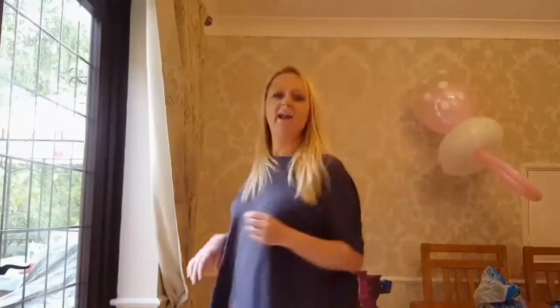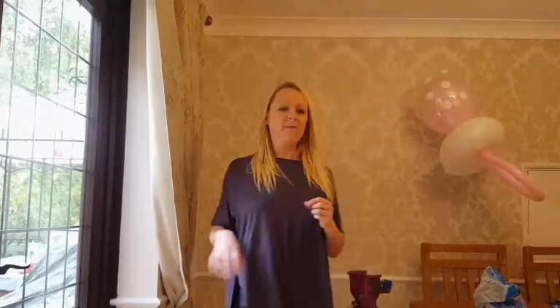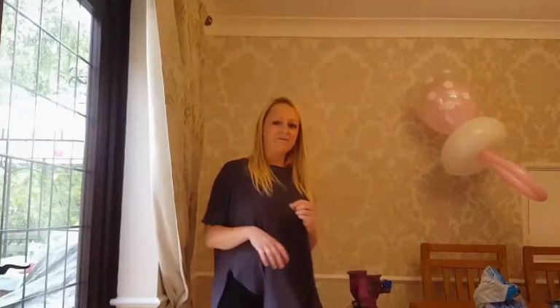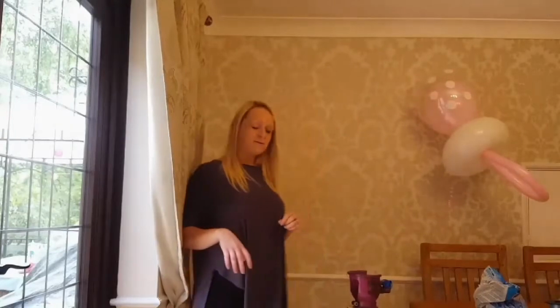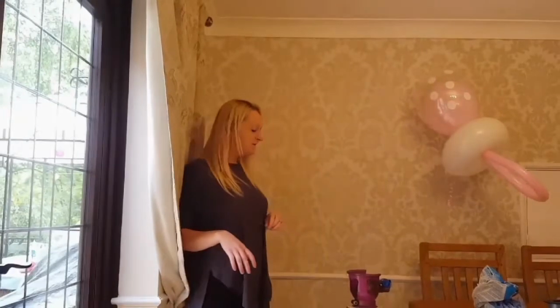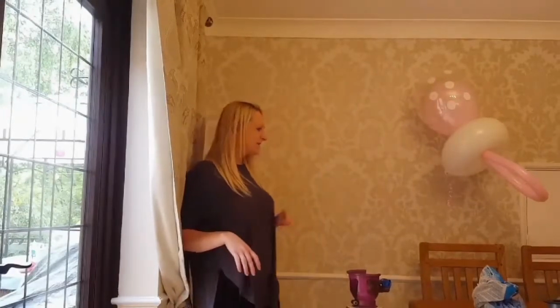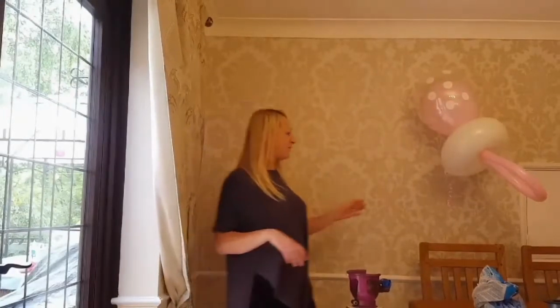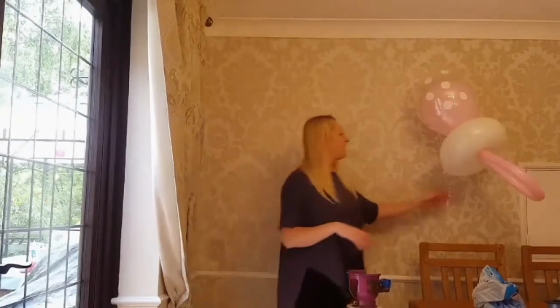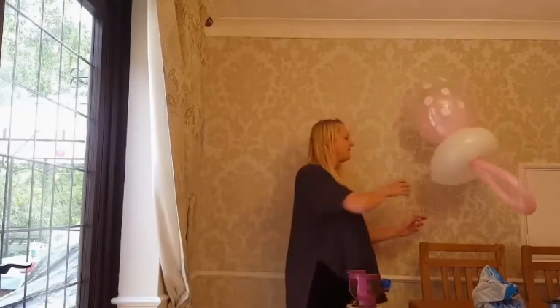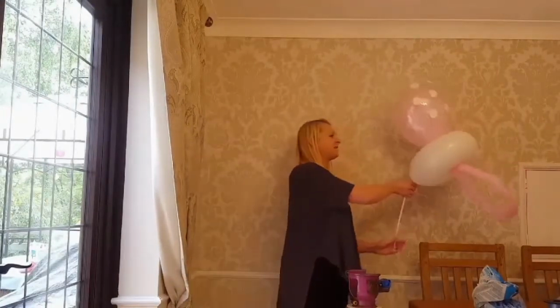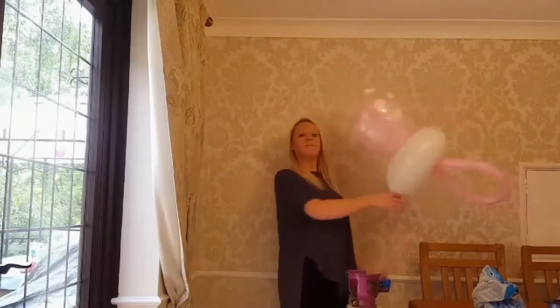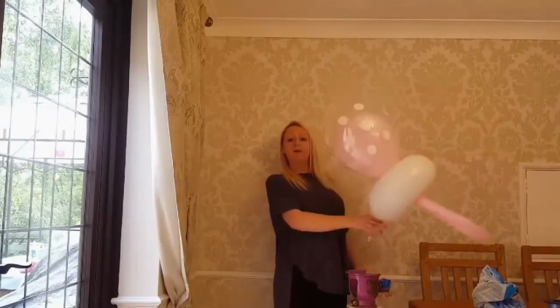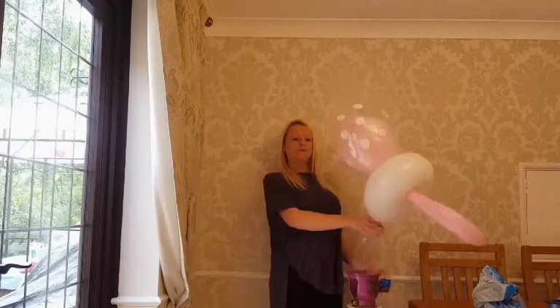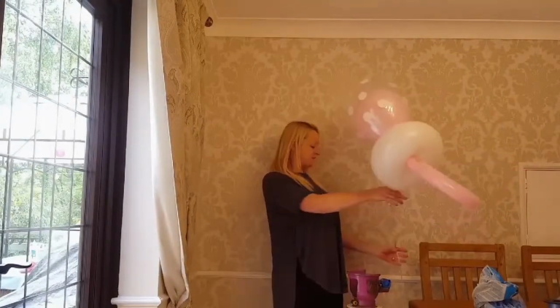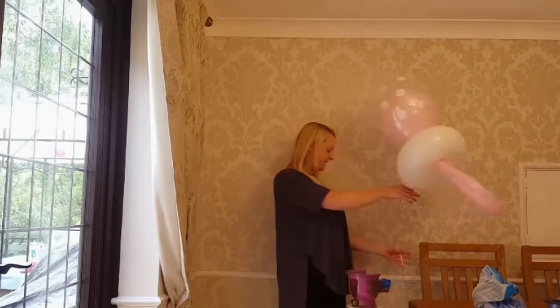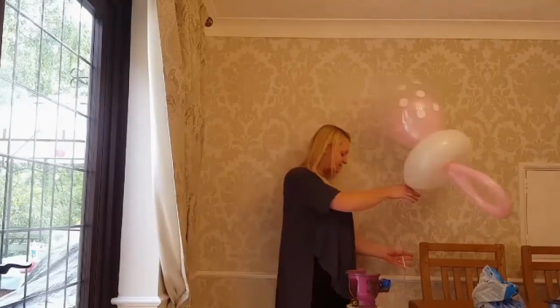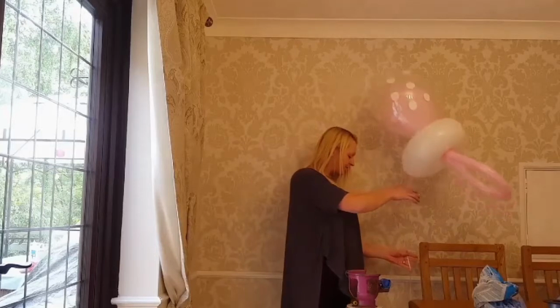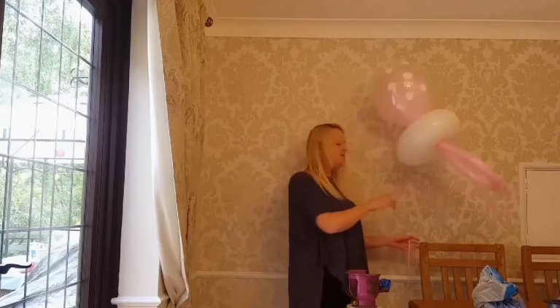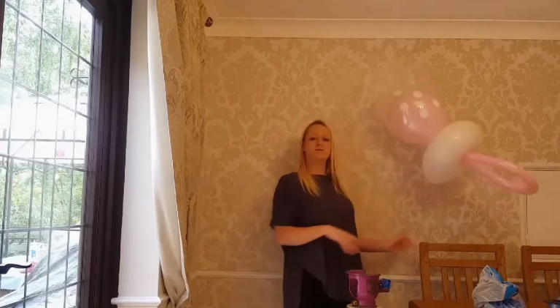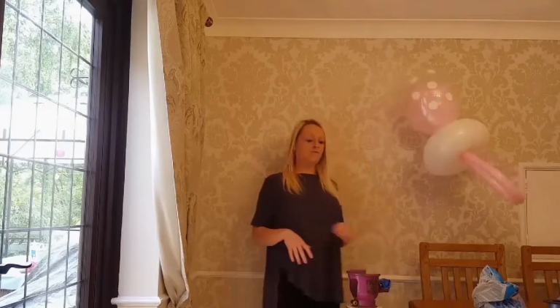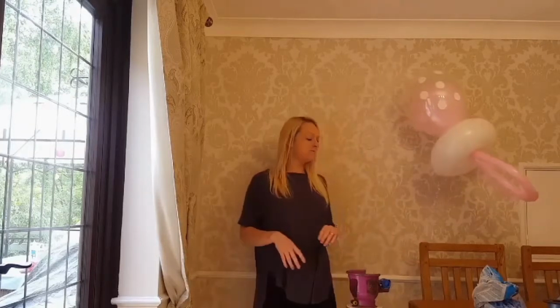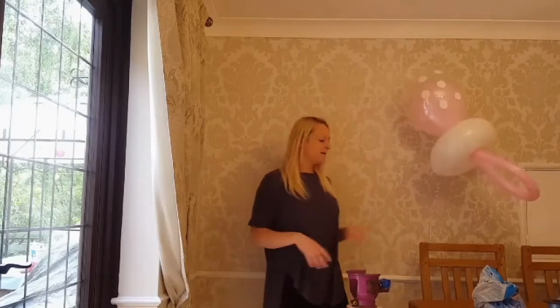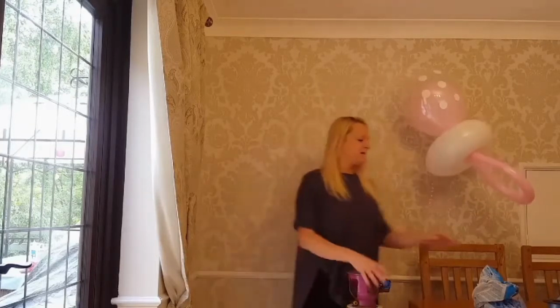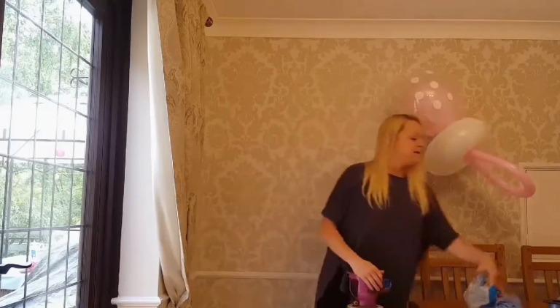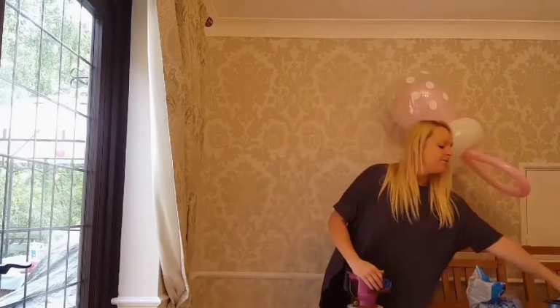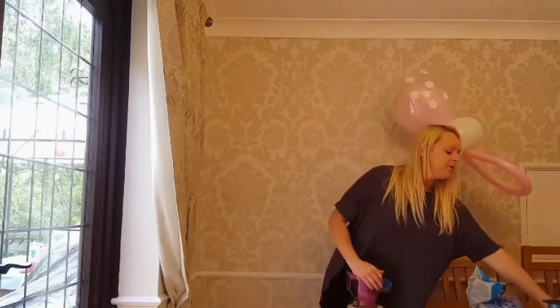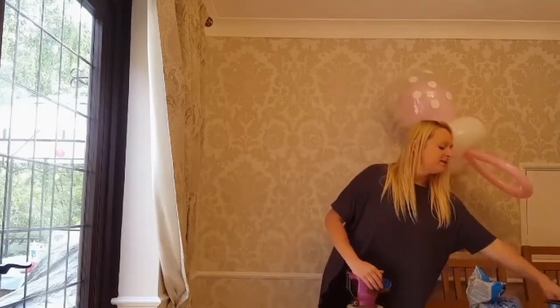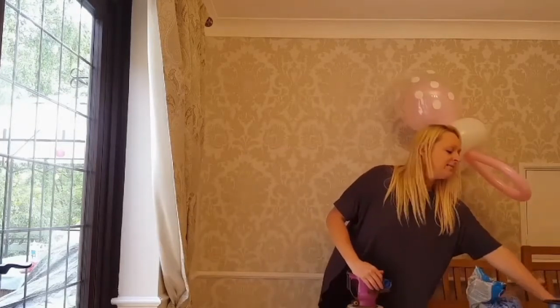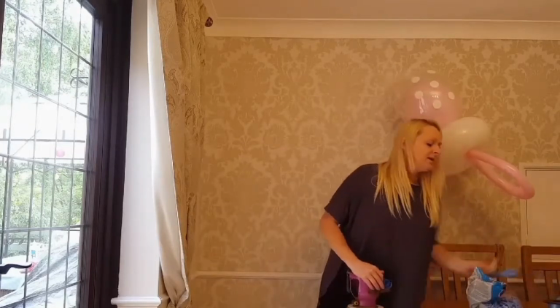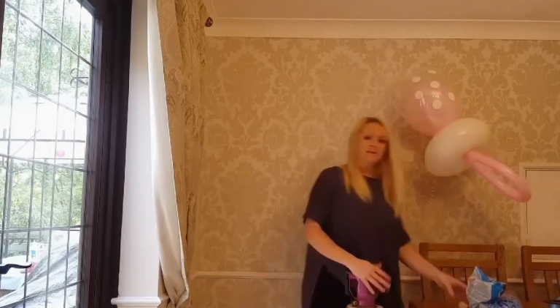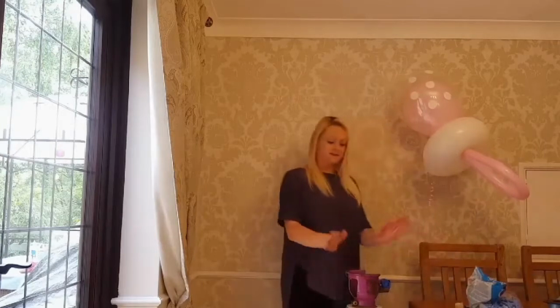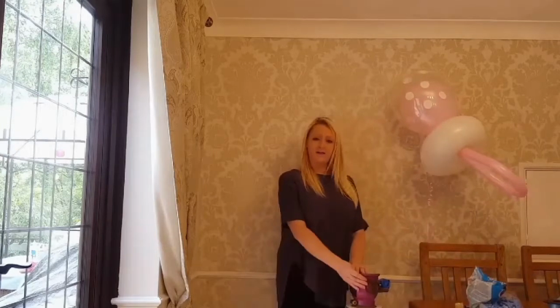Hello, I'm Hayley from Balloons and Ballrings. Today we're going to be making these cute baby dummies, which are fantastic for baby showers and new arrivals. What you need today is some helium.